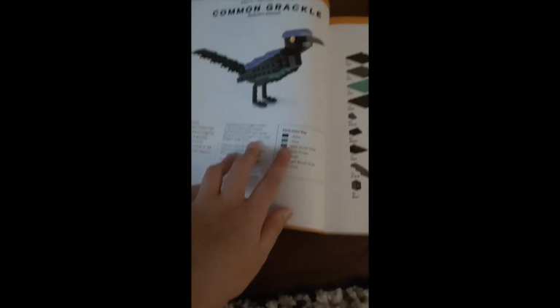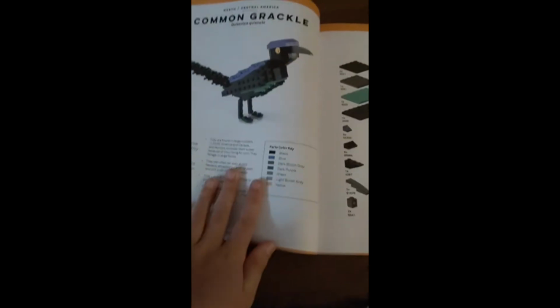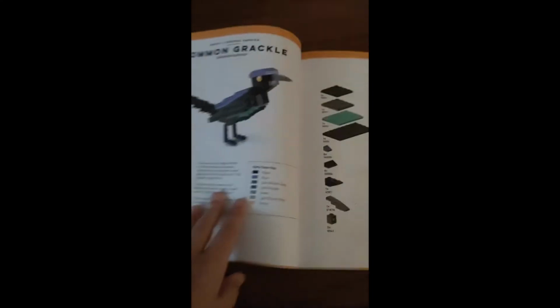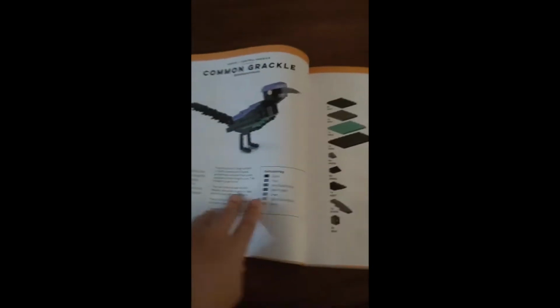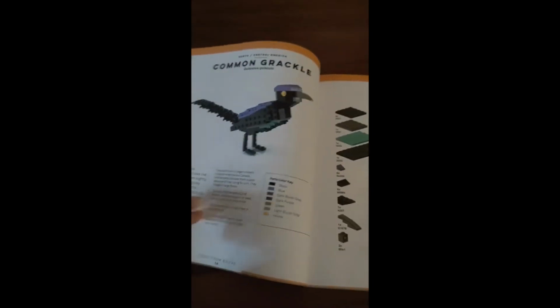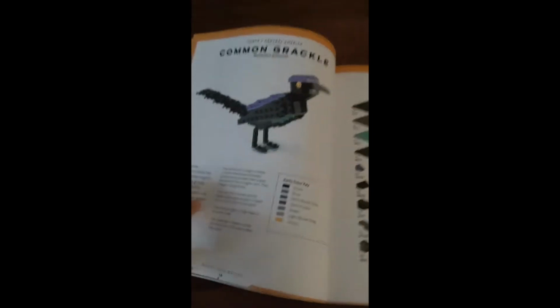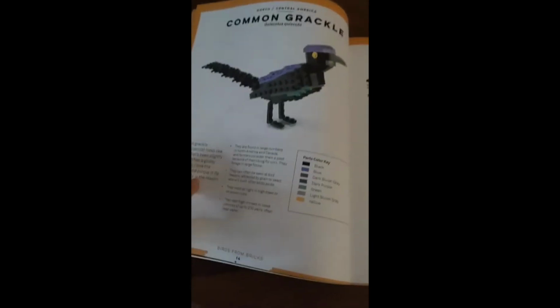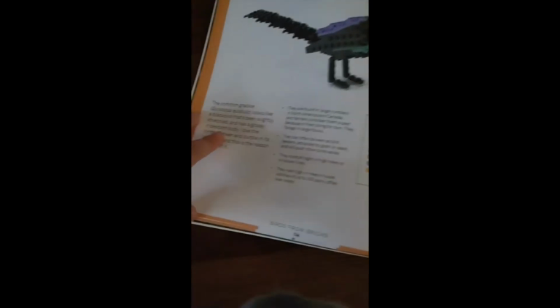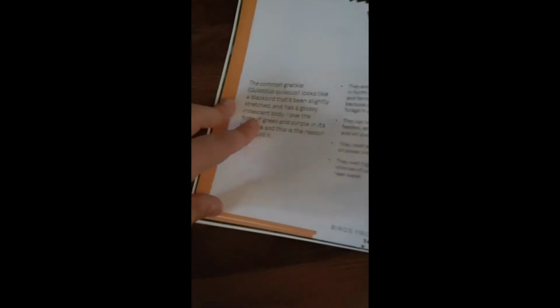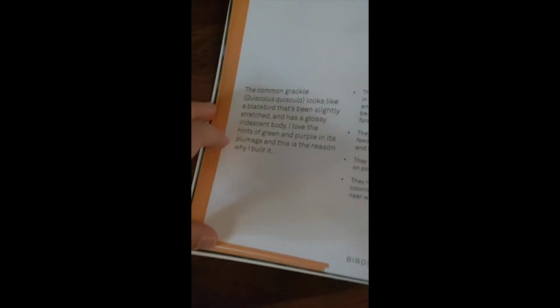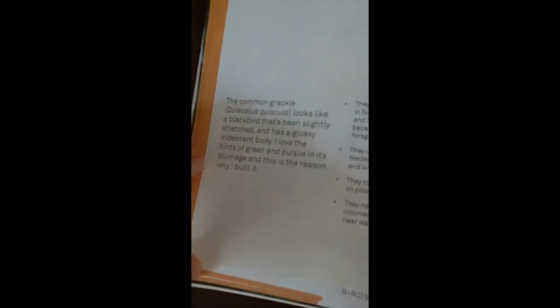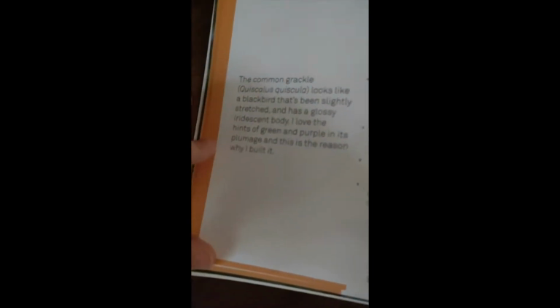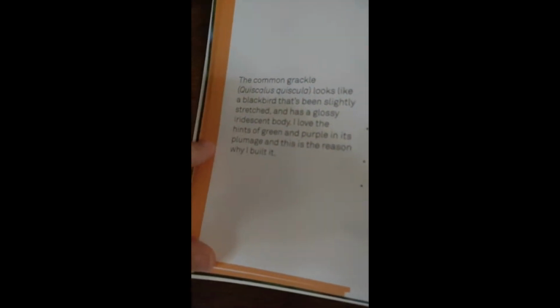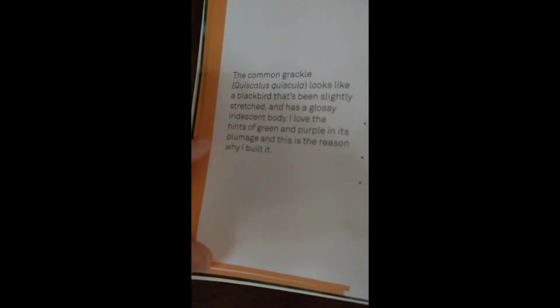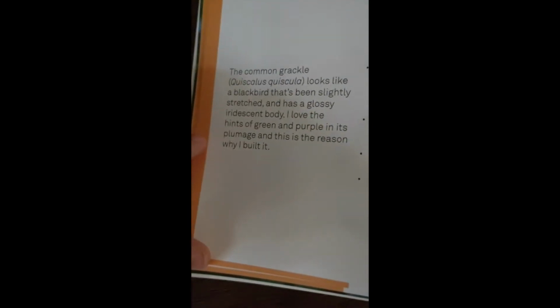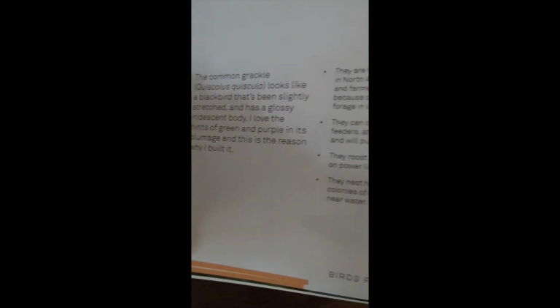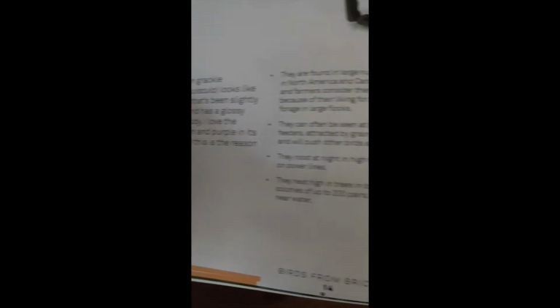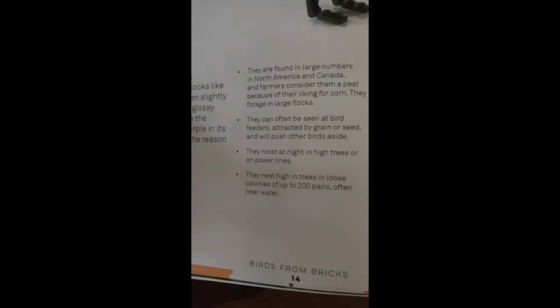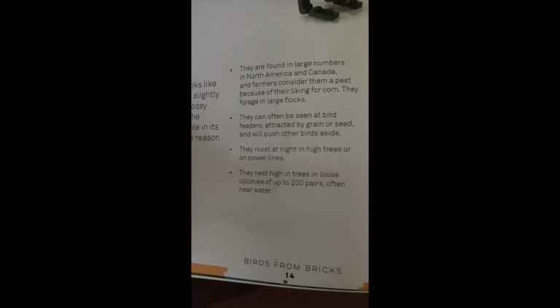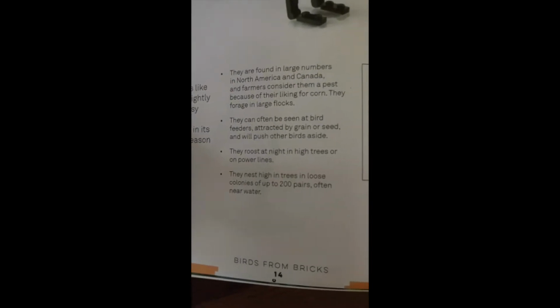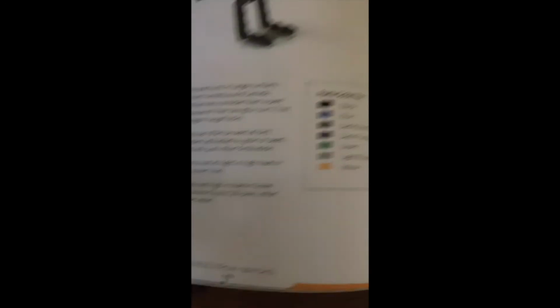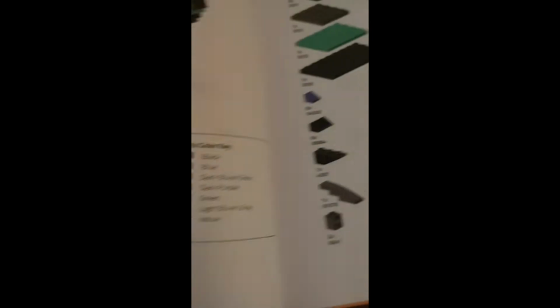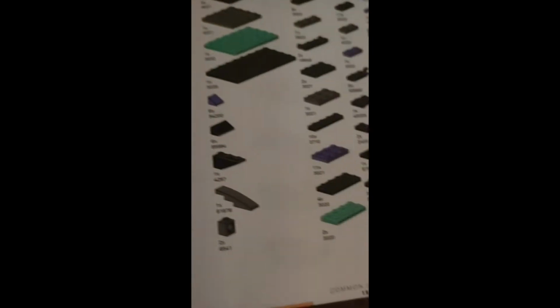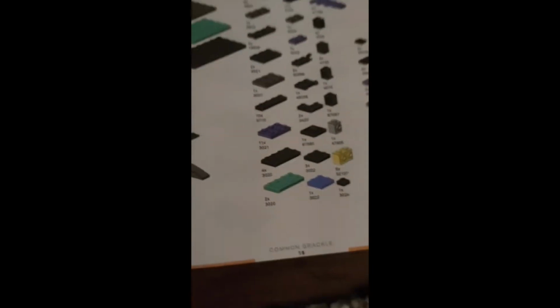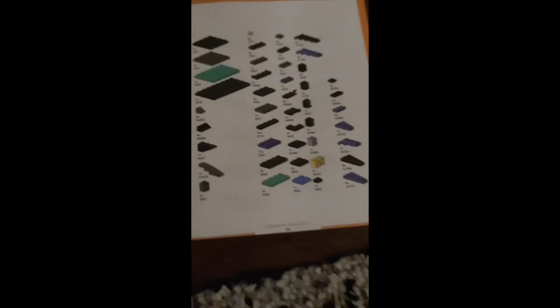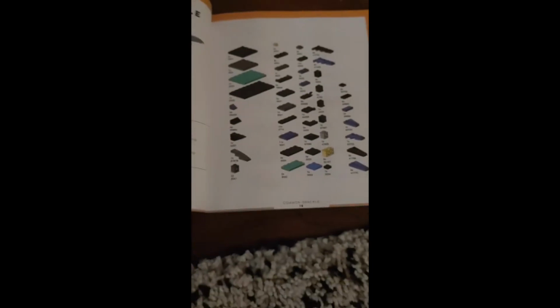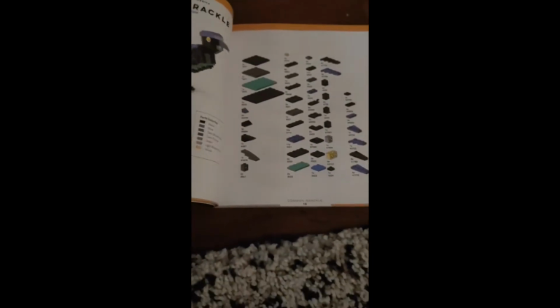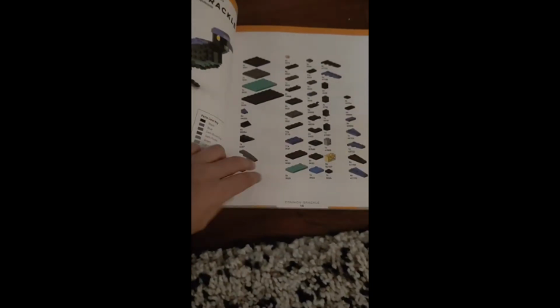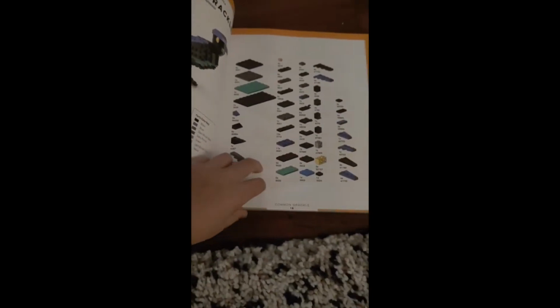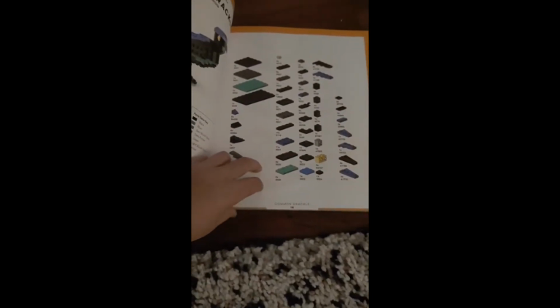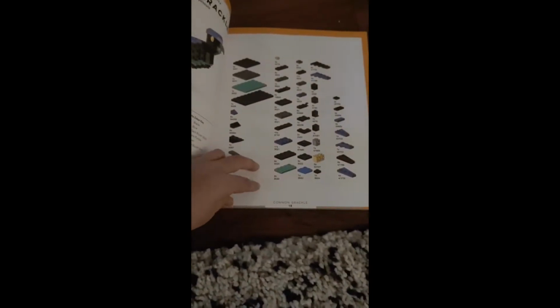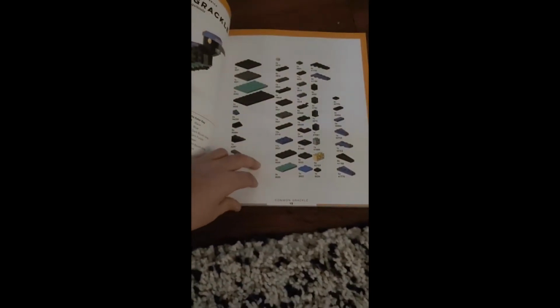Next we have the Common Grackle, and again we have the facts about it and all the pieces you need for it.